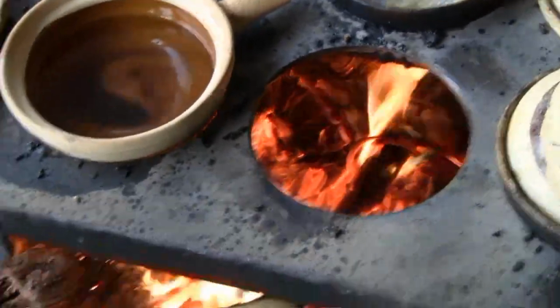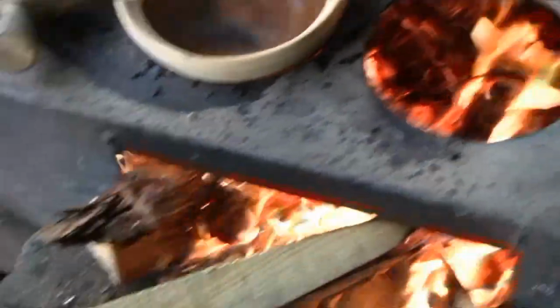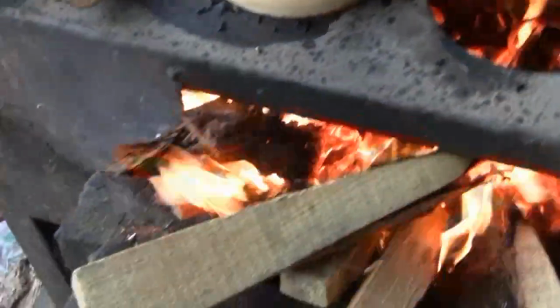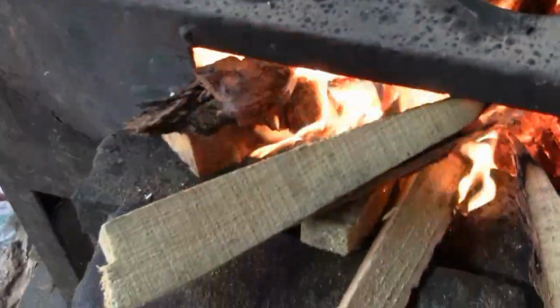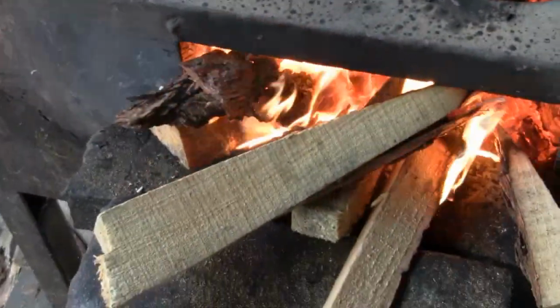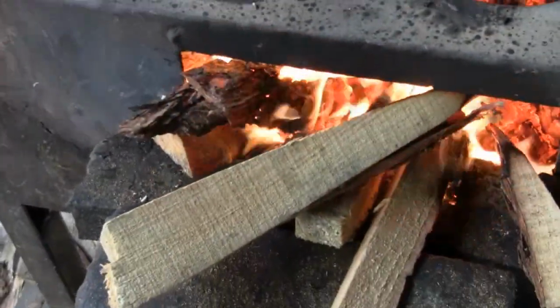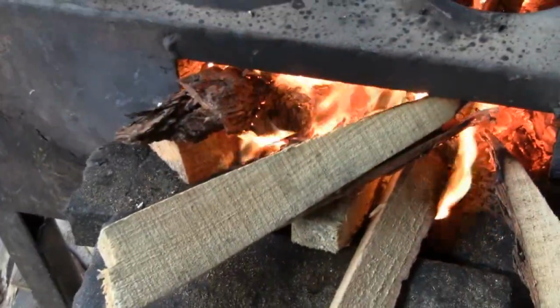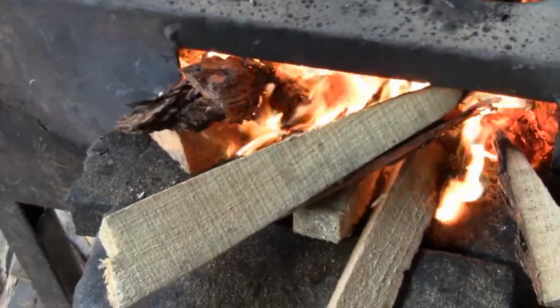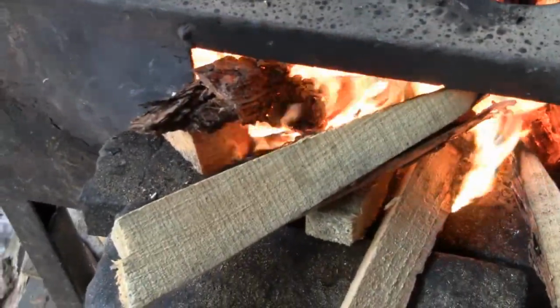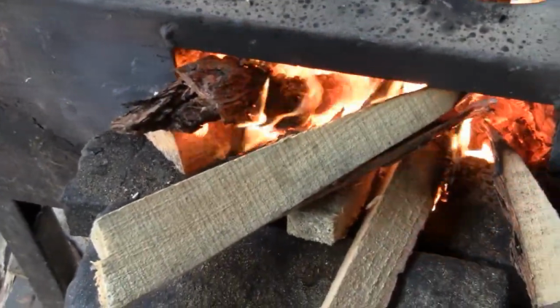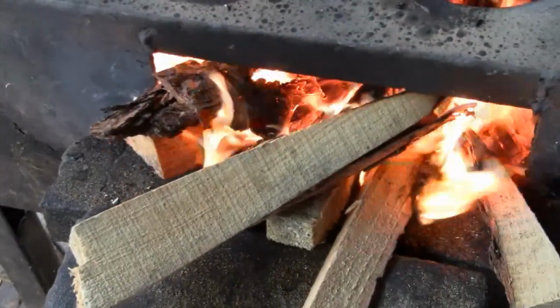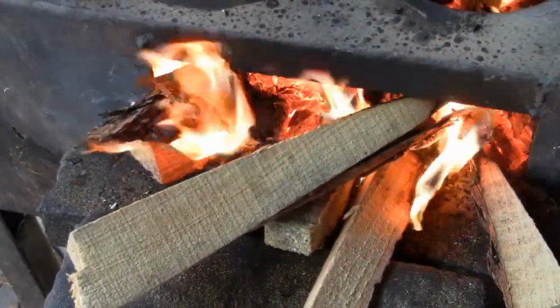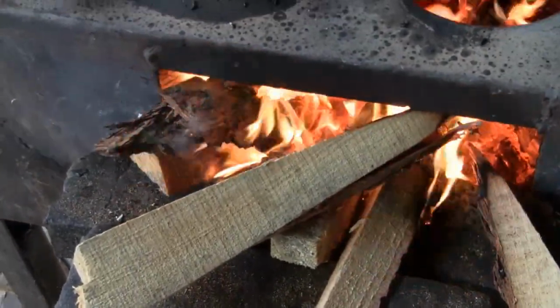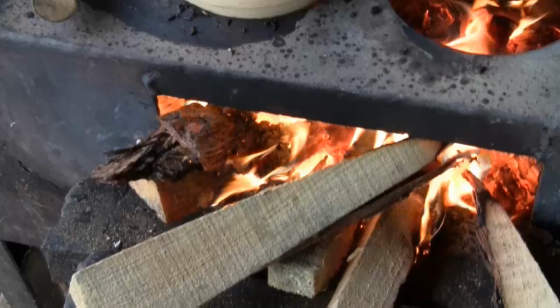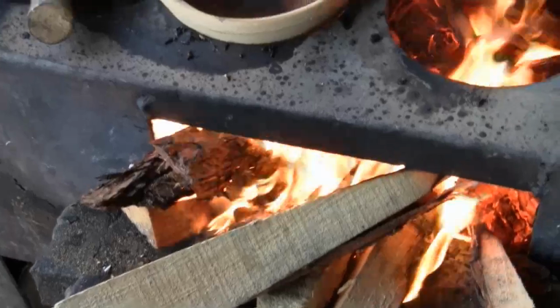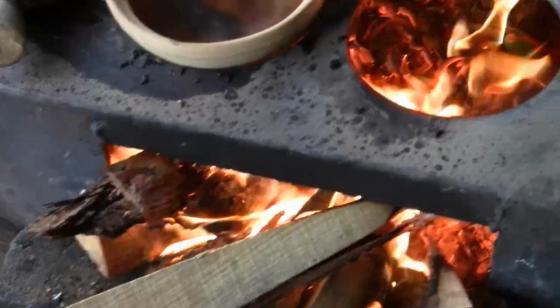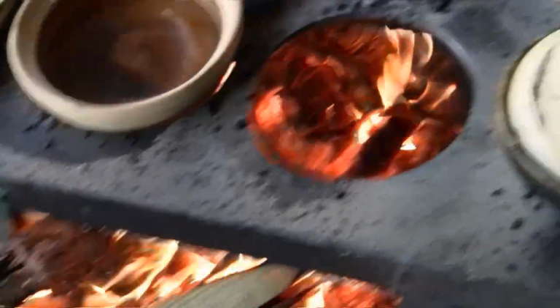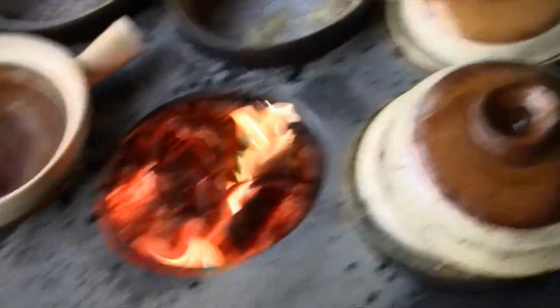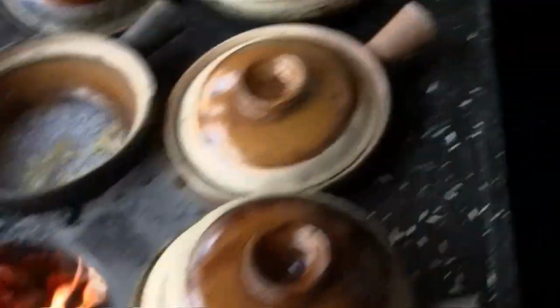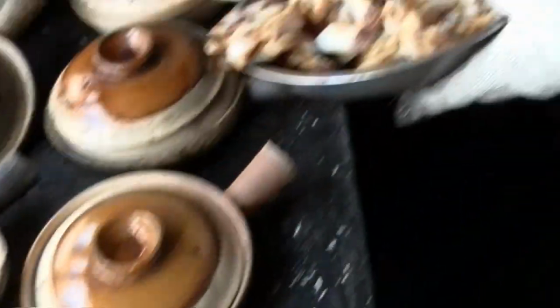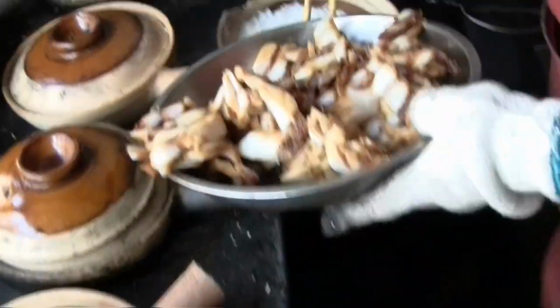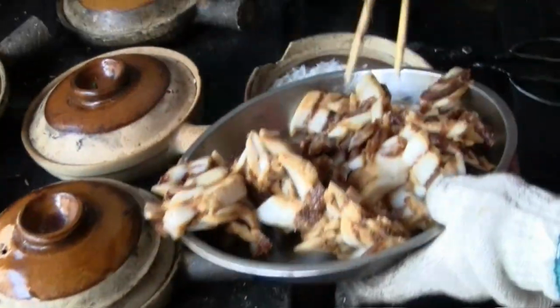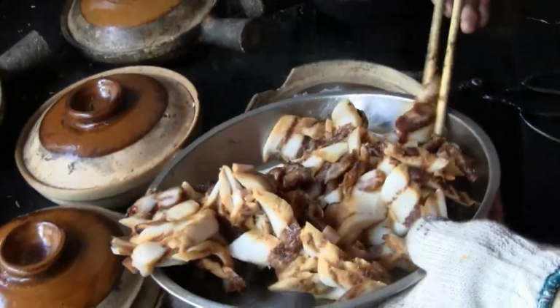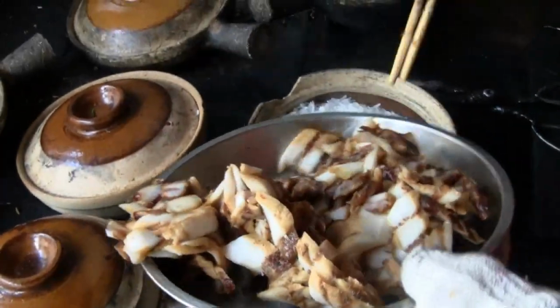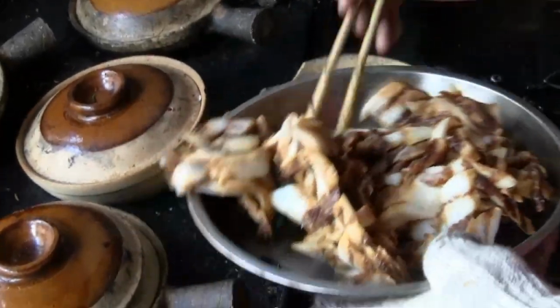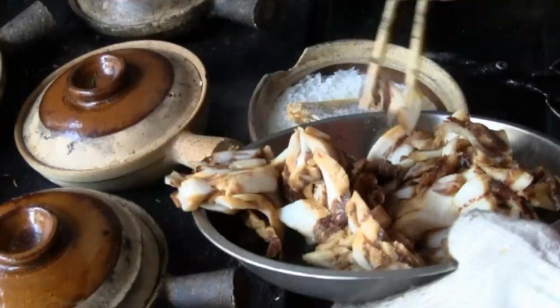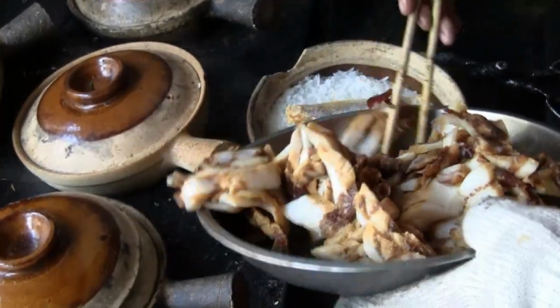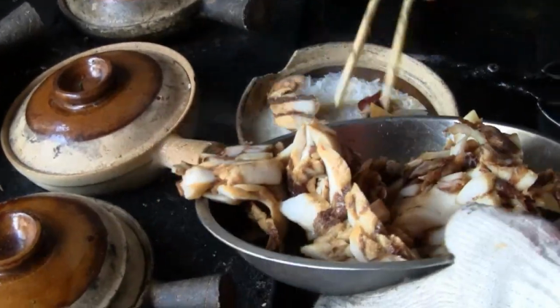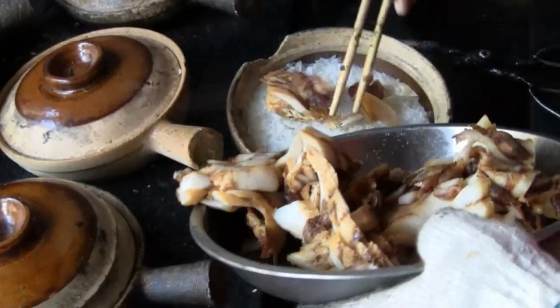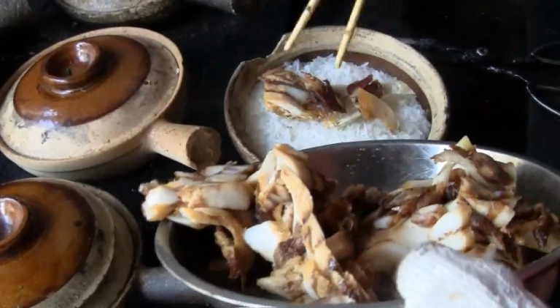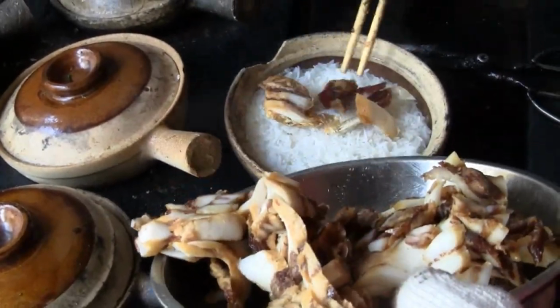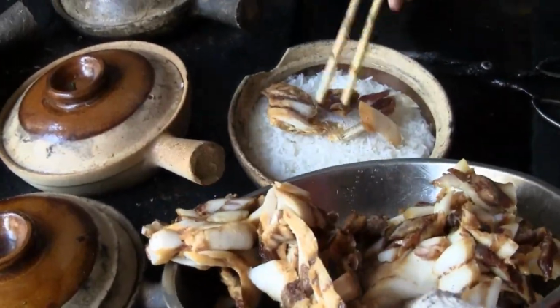They use a wood stove here. There are different stages of cooking, so you add the ingredients that you want. Here is the salt, fruit, and meat.